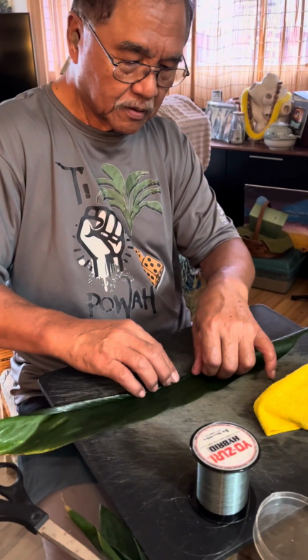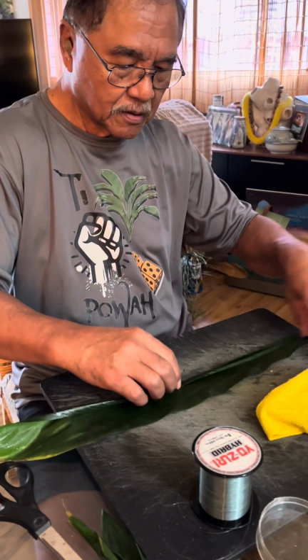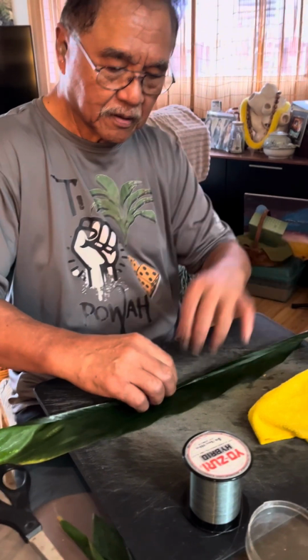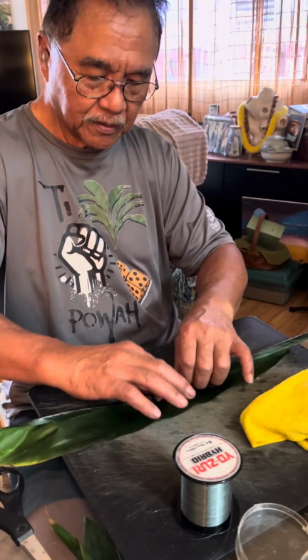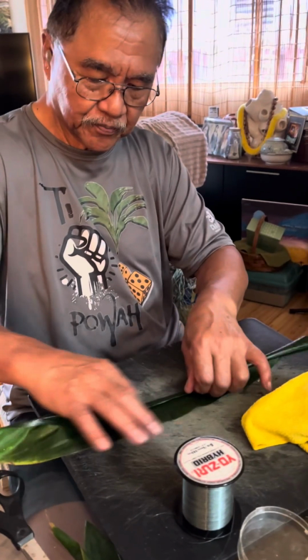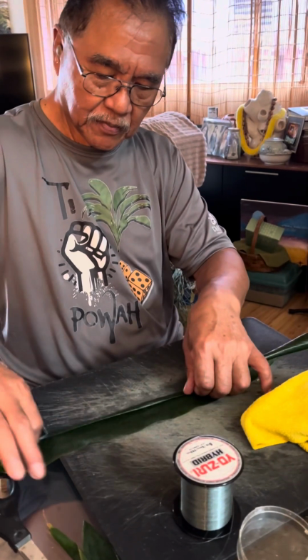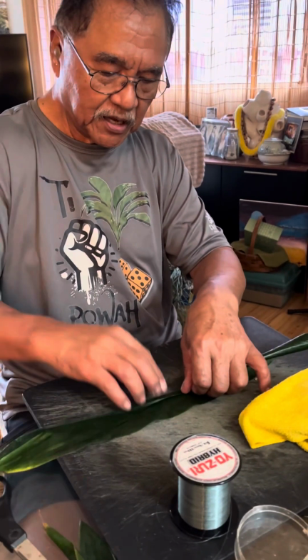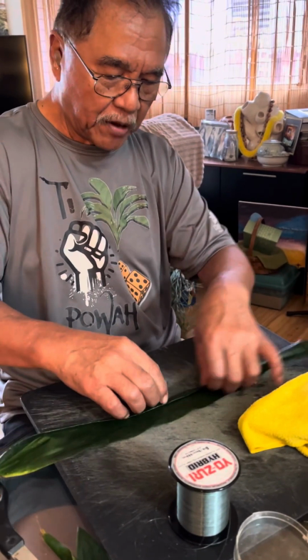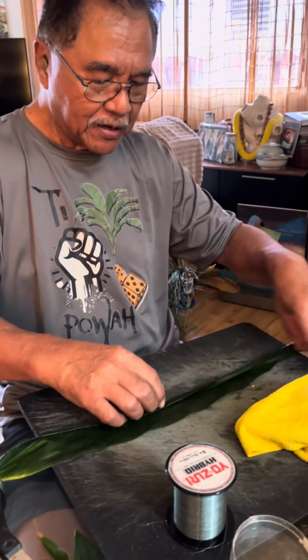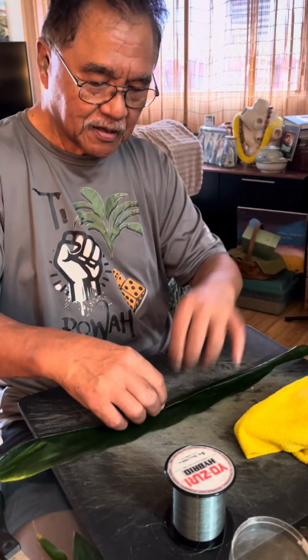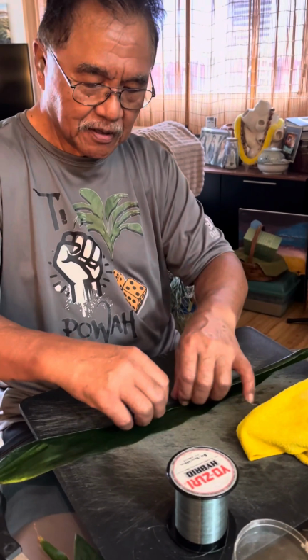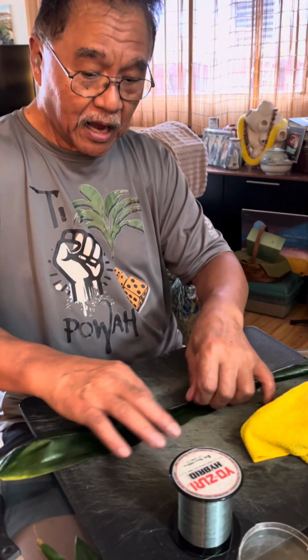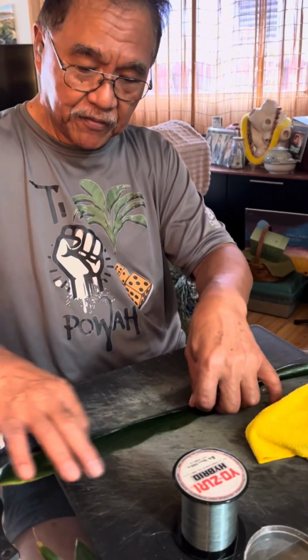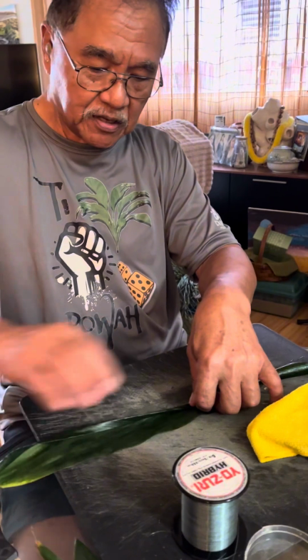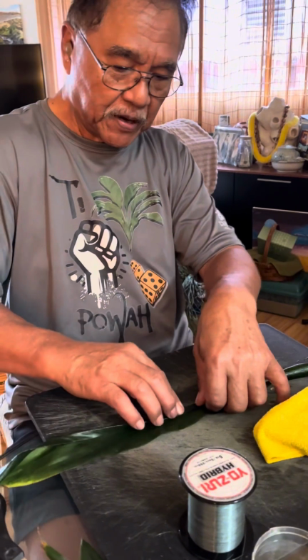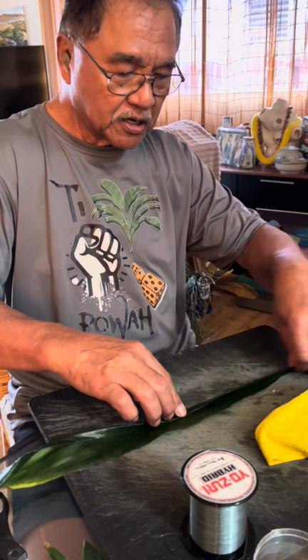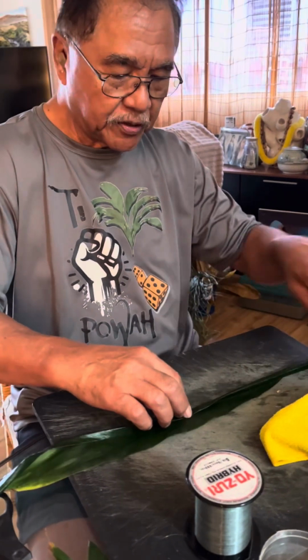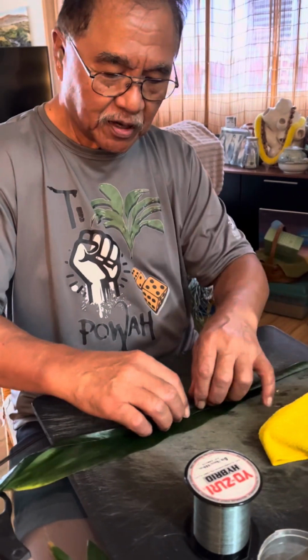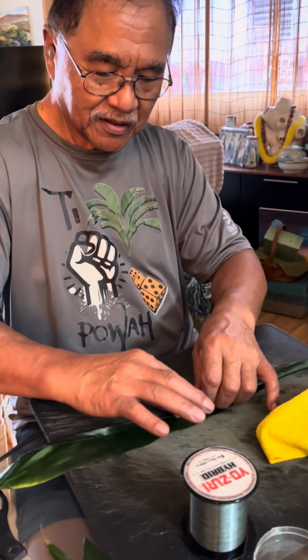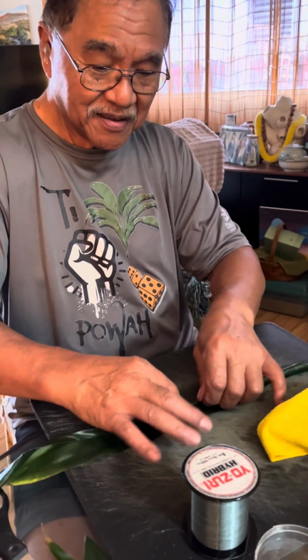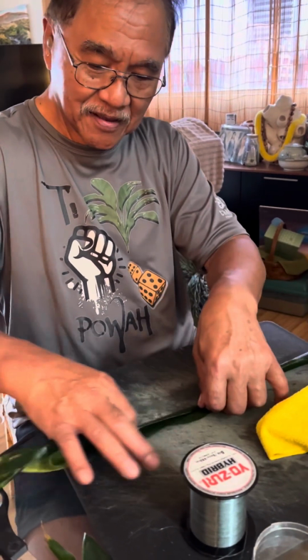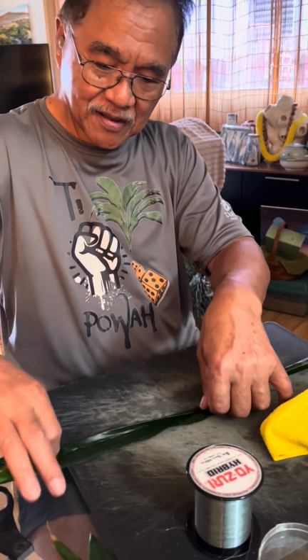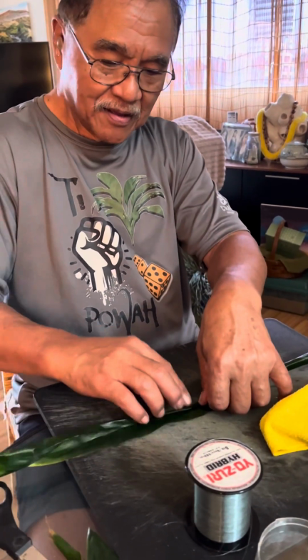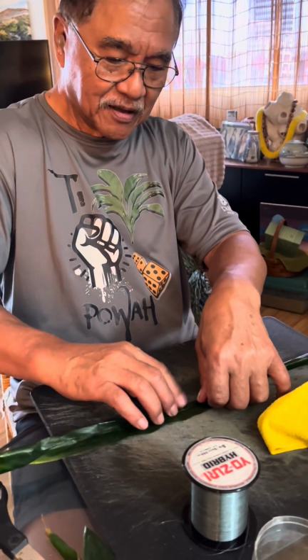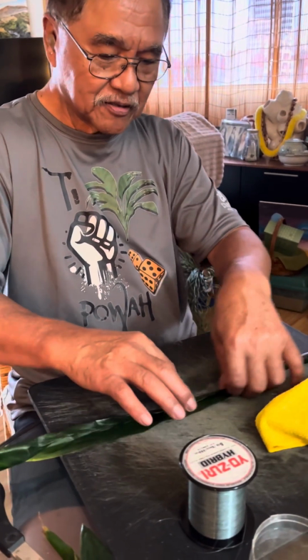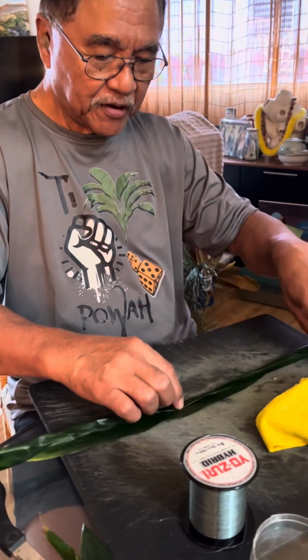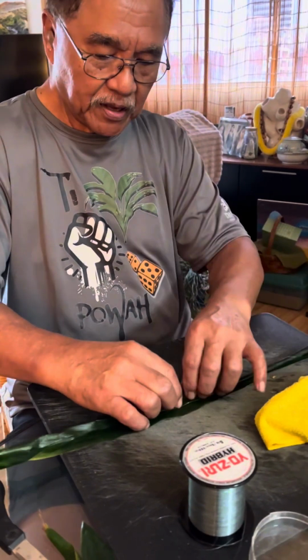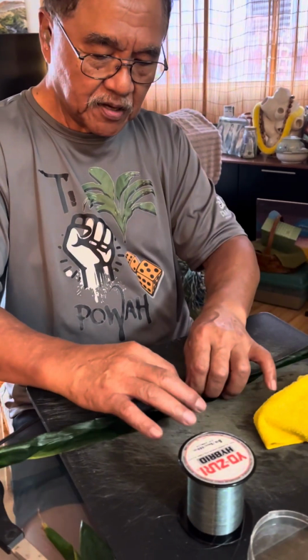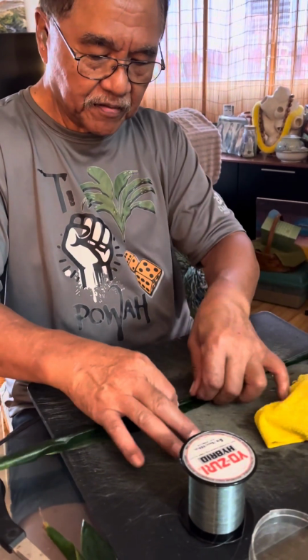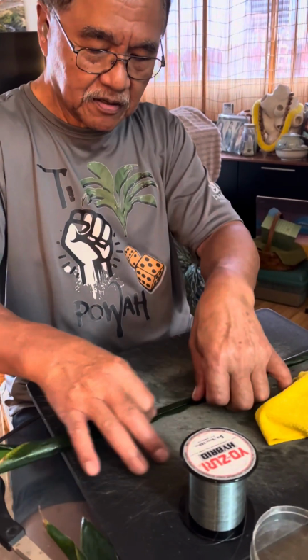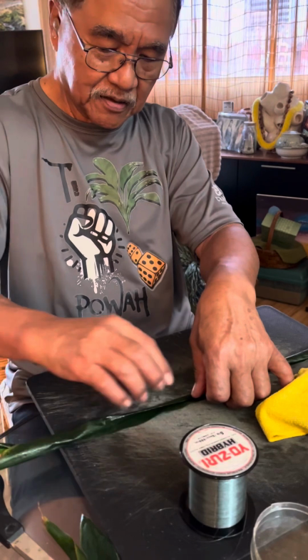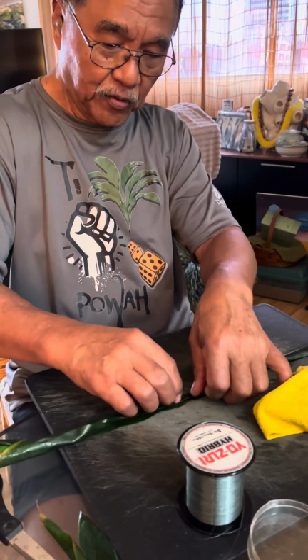Uncle tea leaf power! I believe in the tea leaf power and I've spread the word so far — everybody who gets tea leaf, they win.